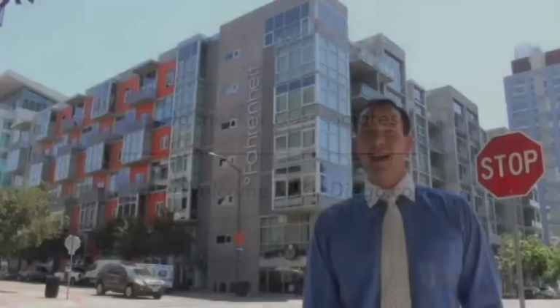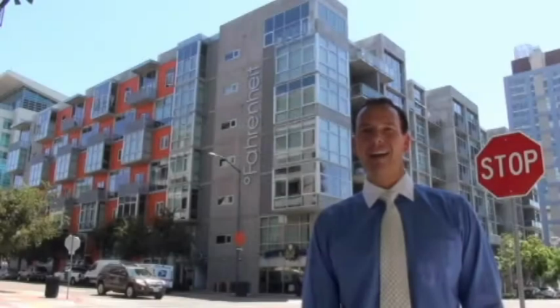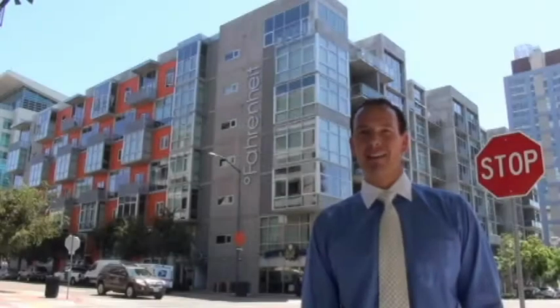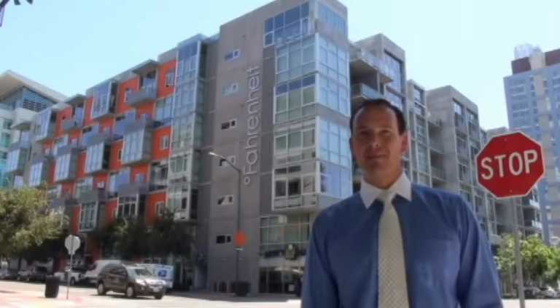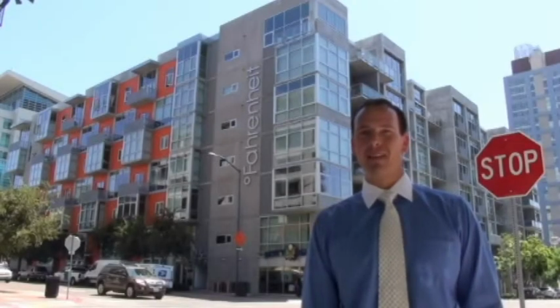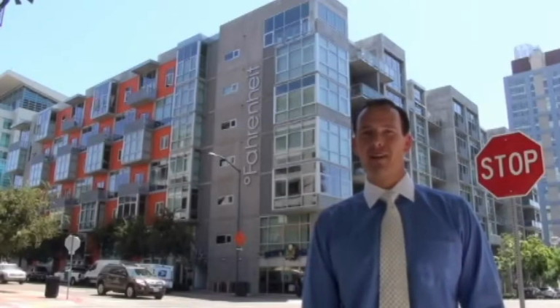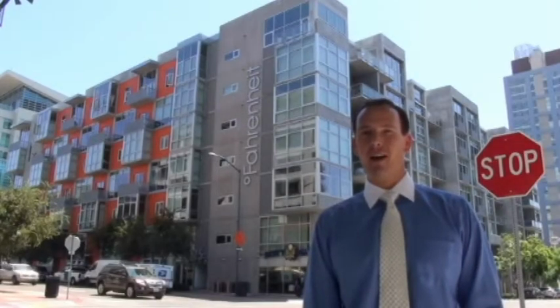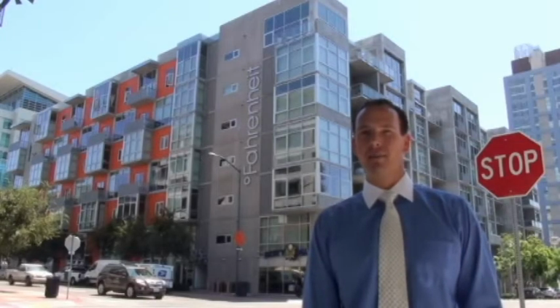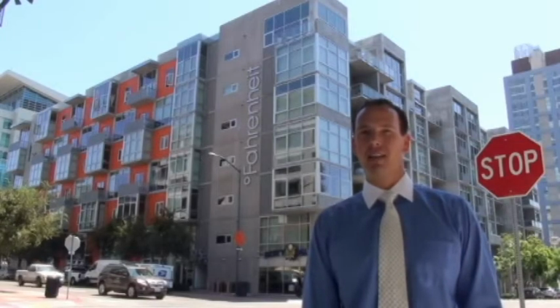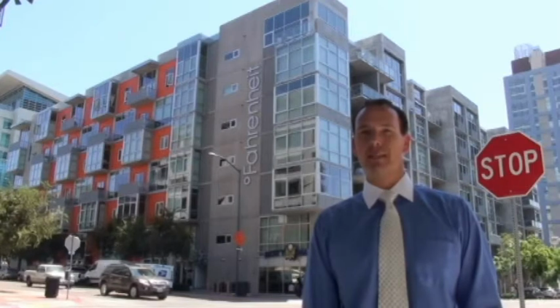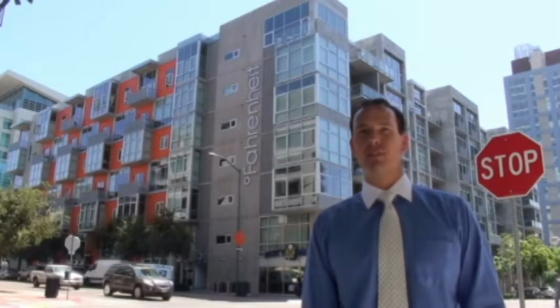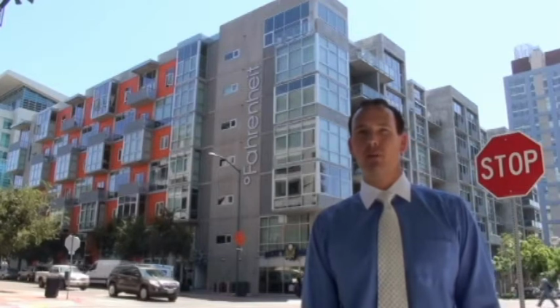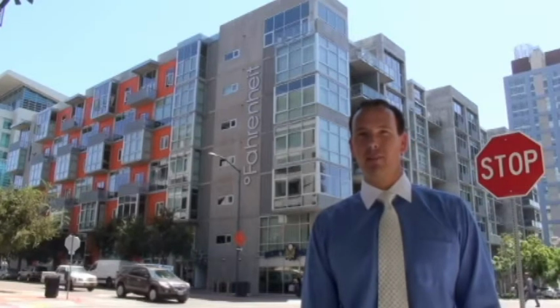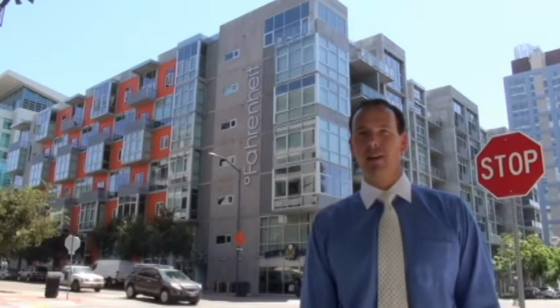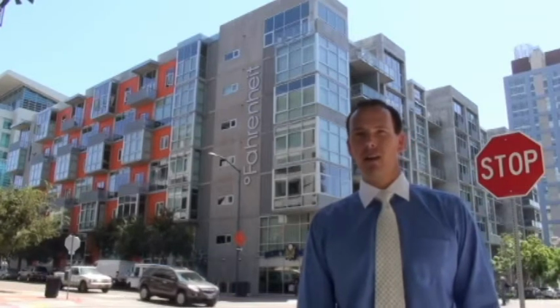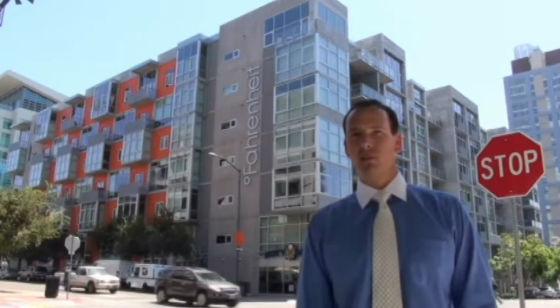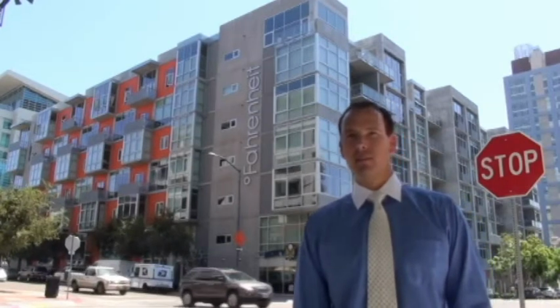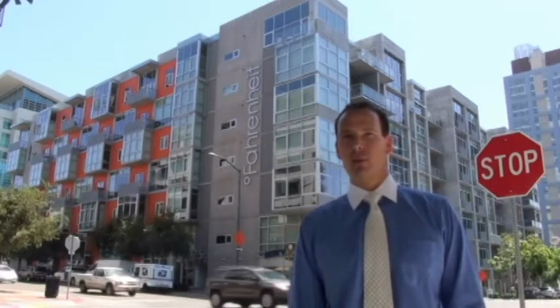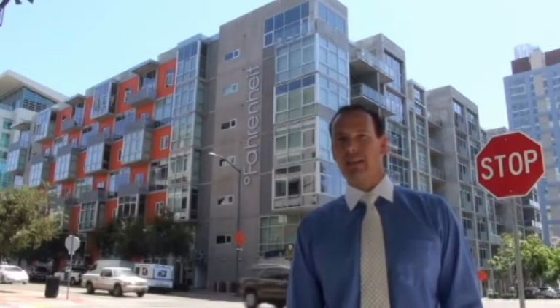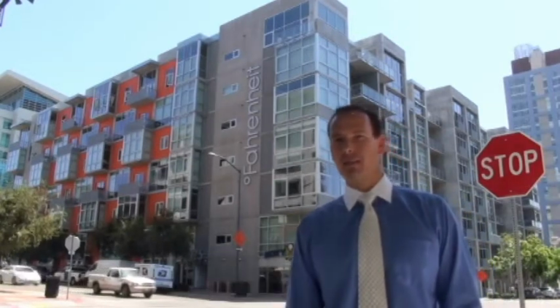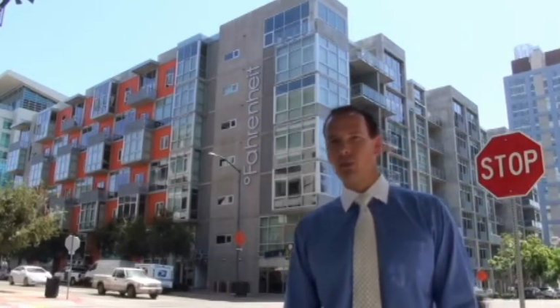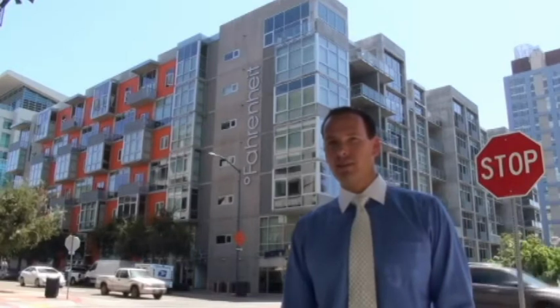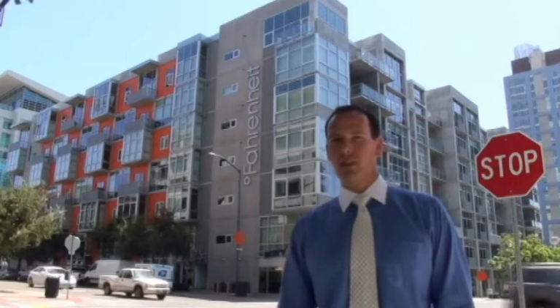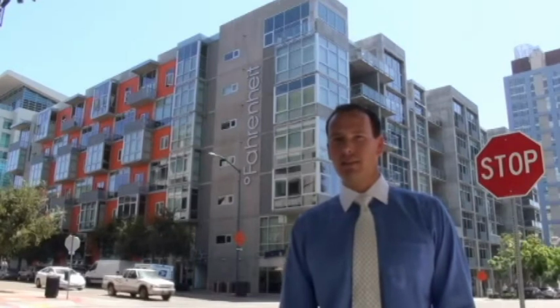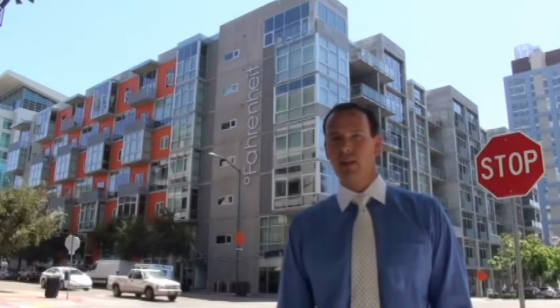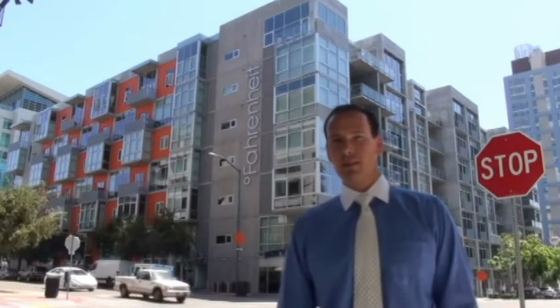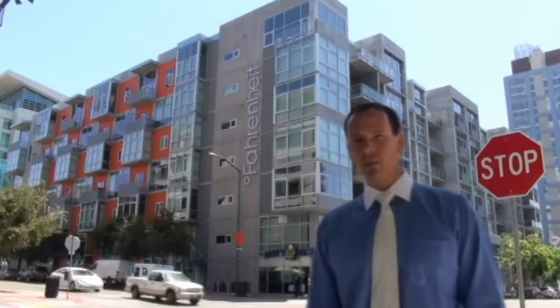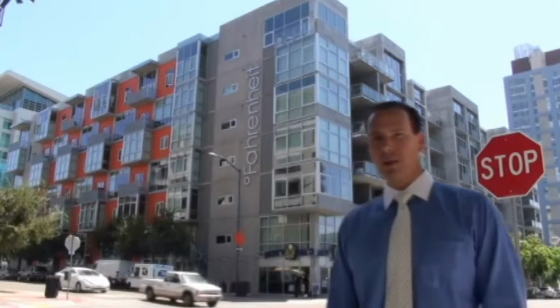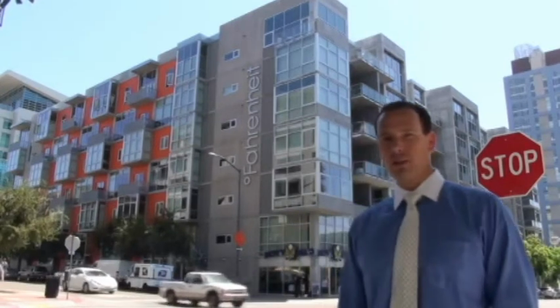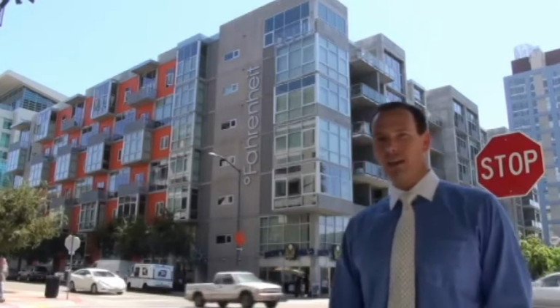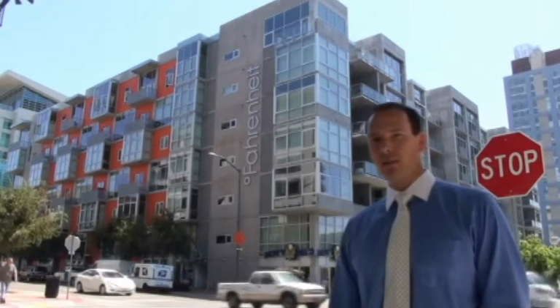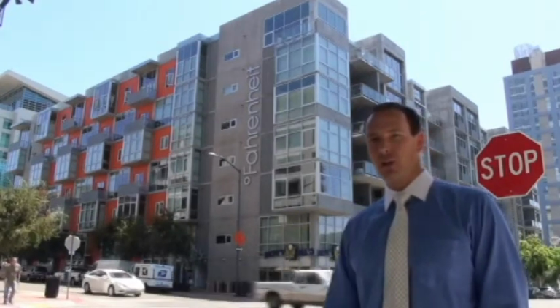Hi, I'm Chad Yenneker and I'm here today at Fahrenheit Lofts in downtown San Diego's East Village Ballpark neighborhood. Fahrenheit is a relatively small community consisting of seven stories and 77 residences, because it's actually built around the Padres parking structure.